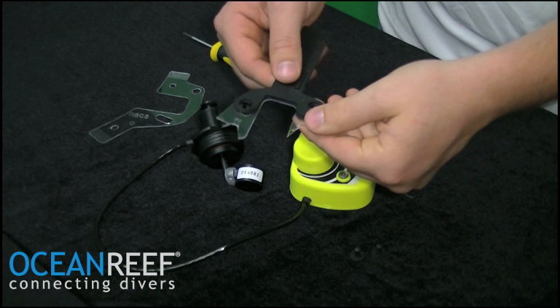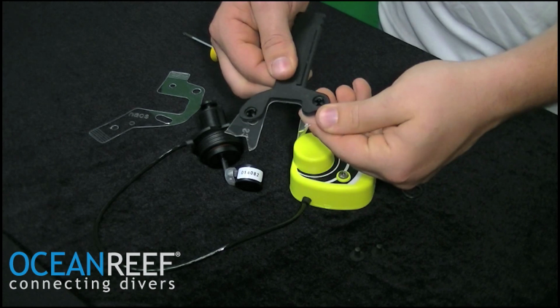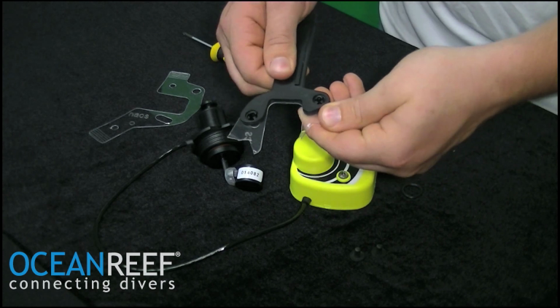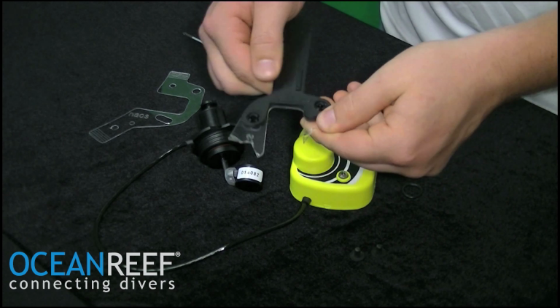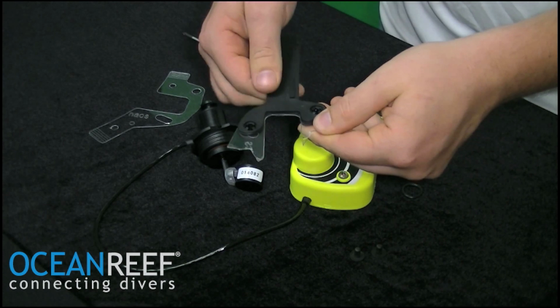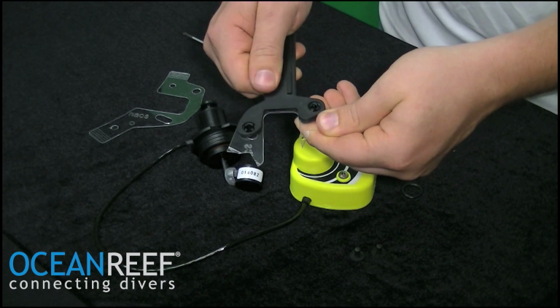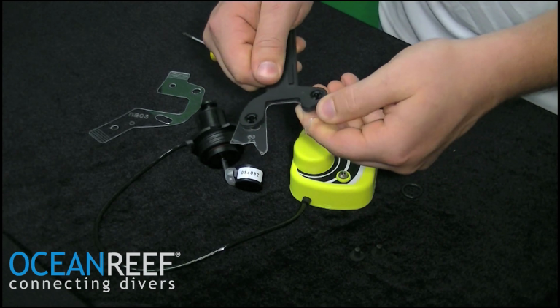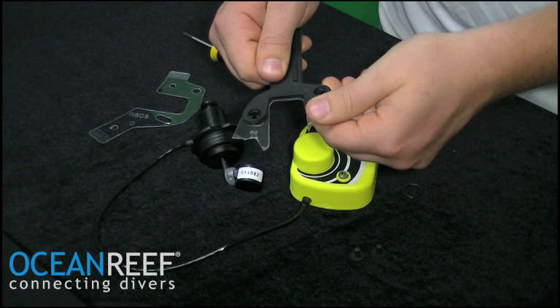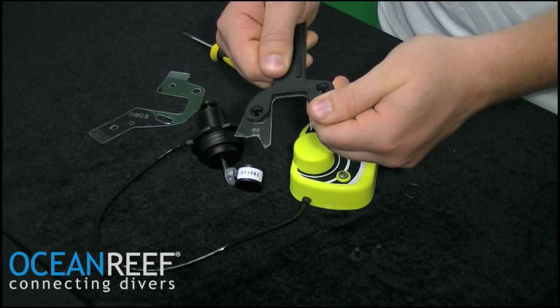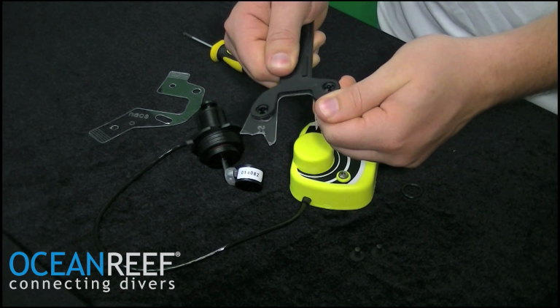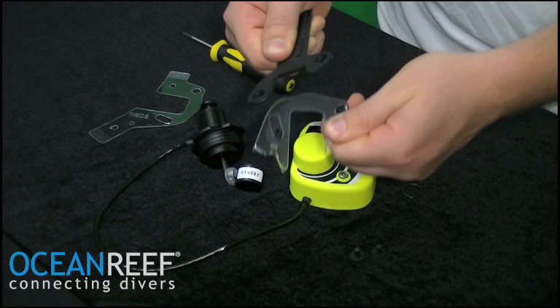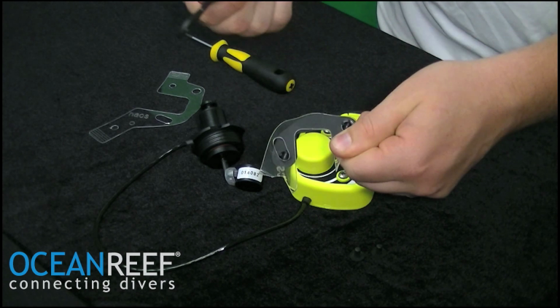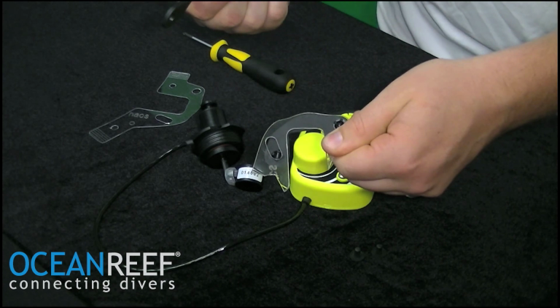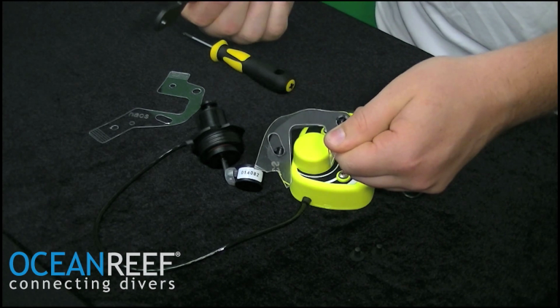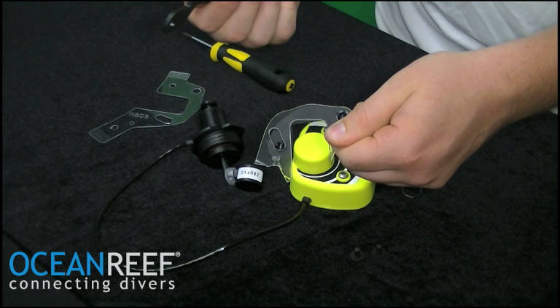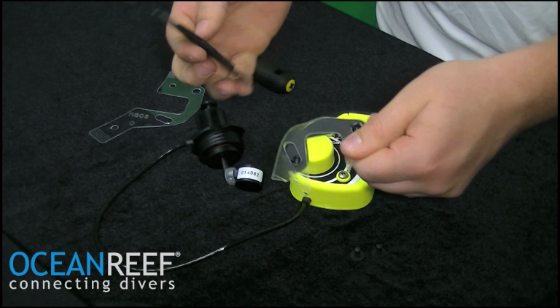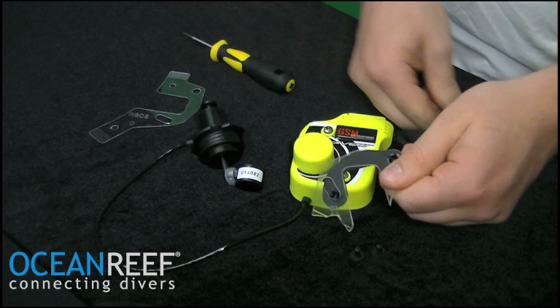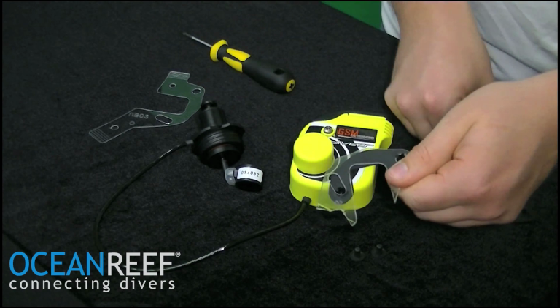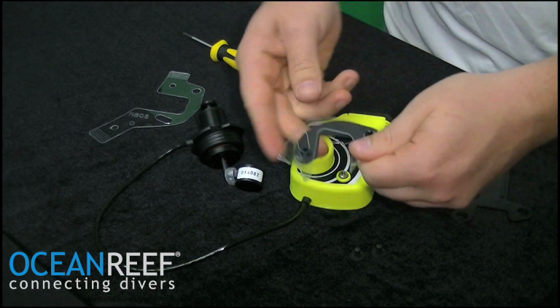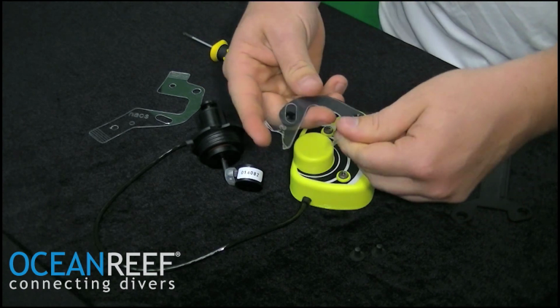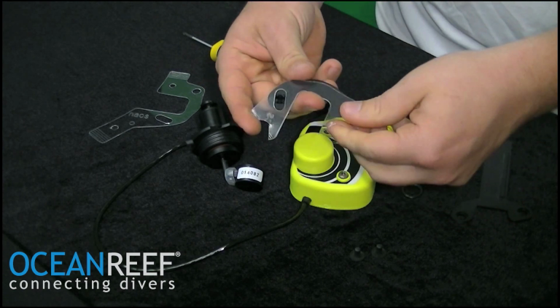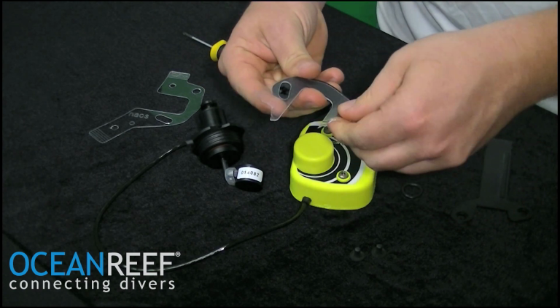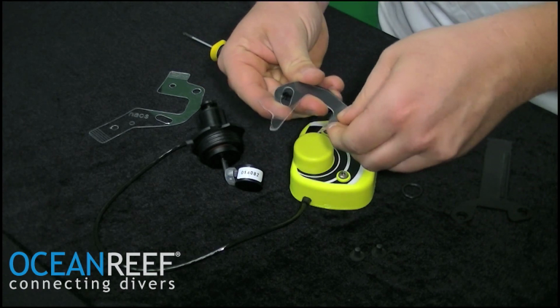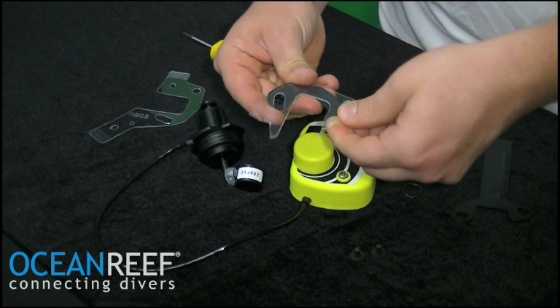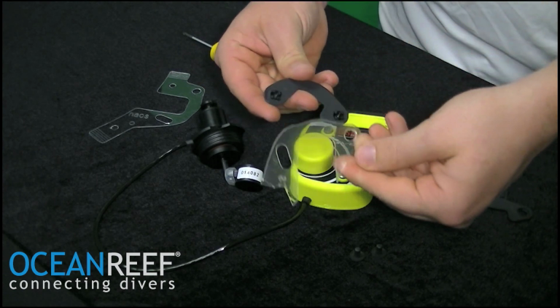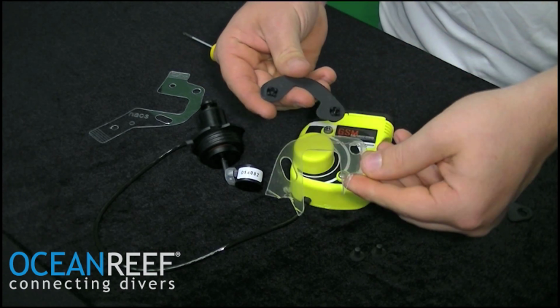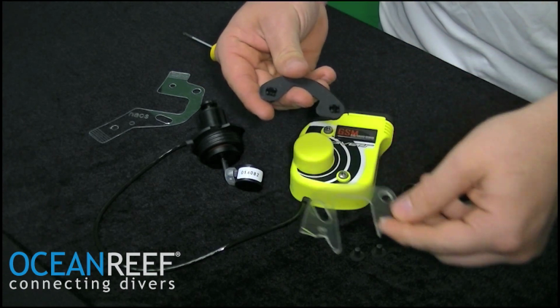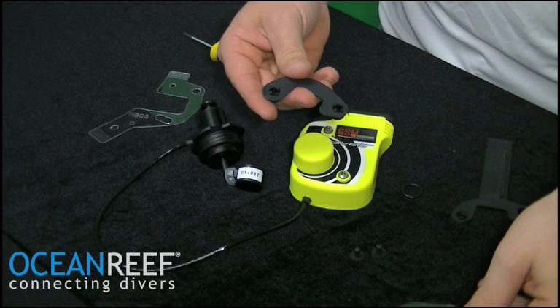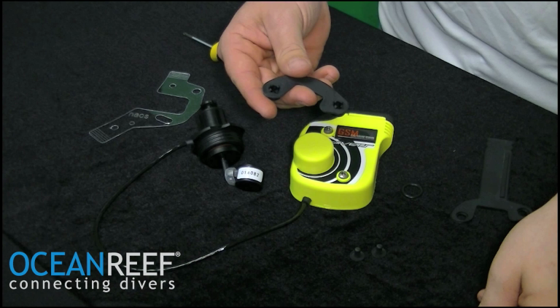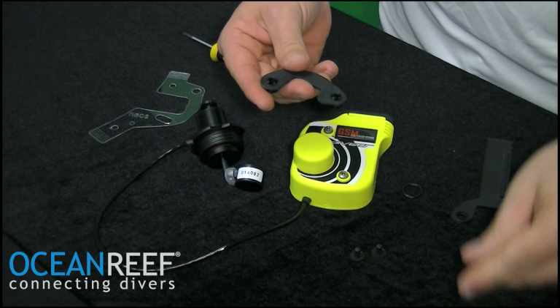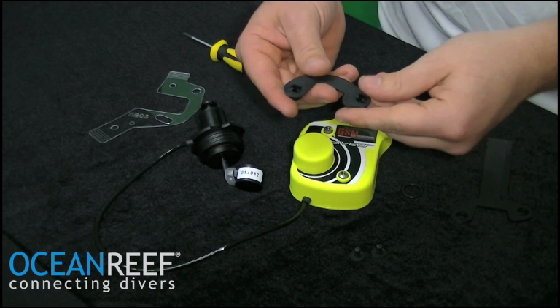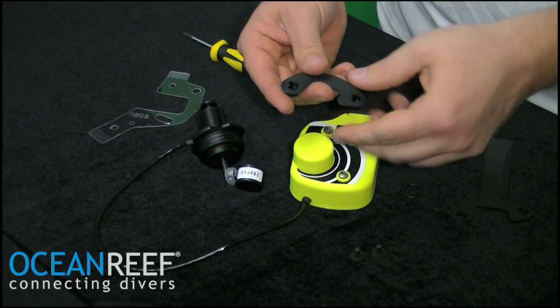Then lift up on the fork piece of the NACS system and pull away. Now you have exposed the clear support piece that is broken.